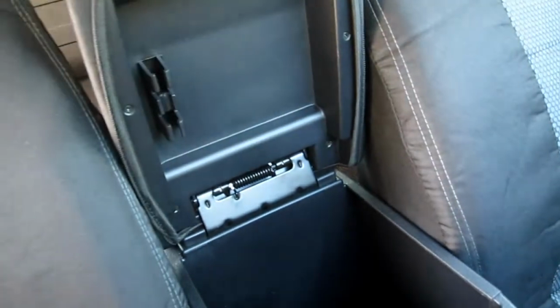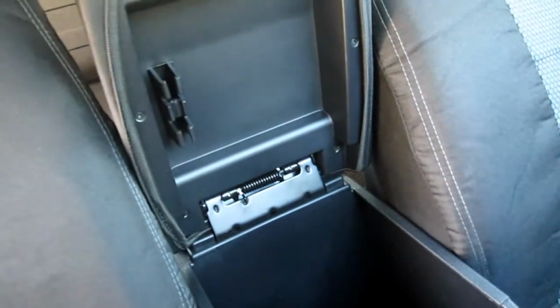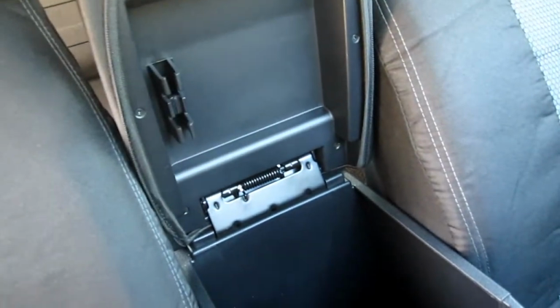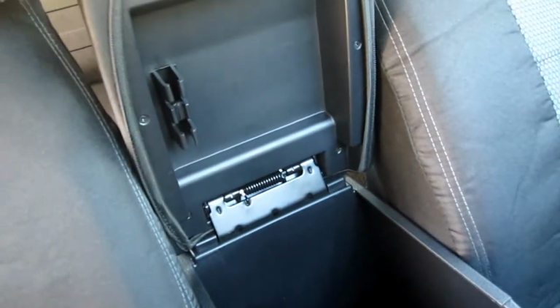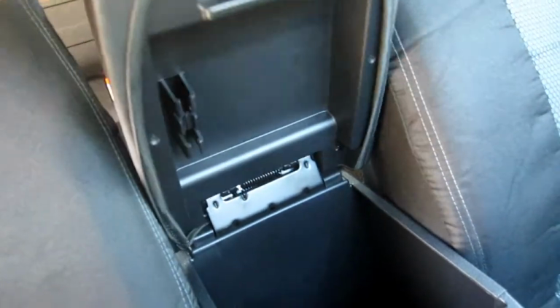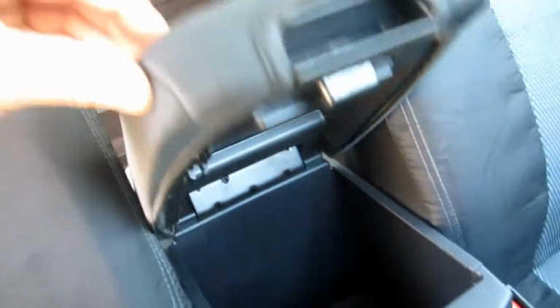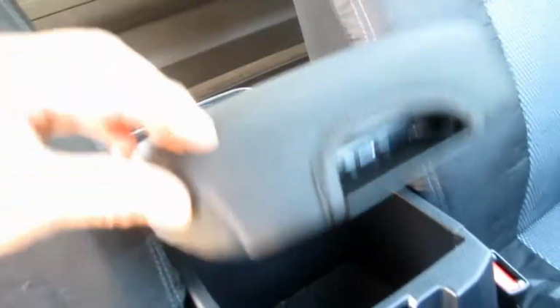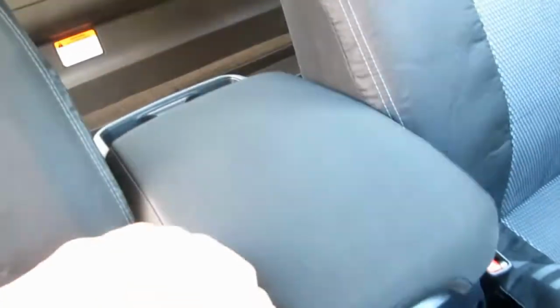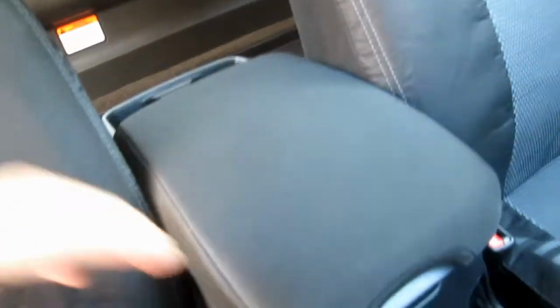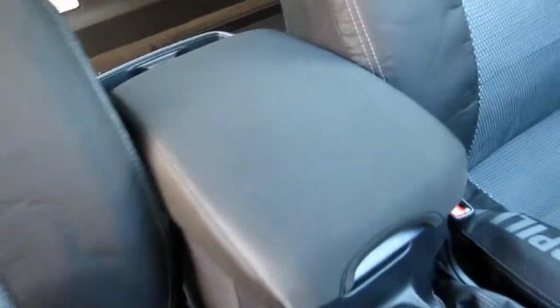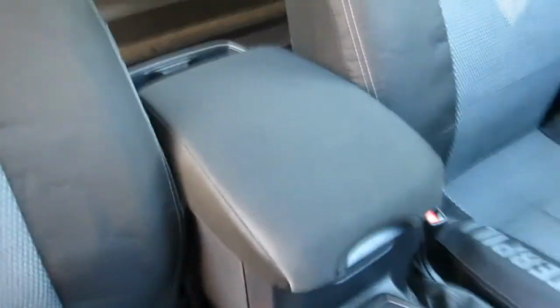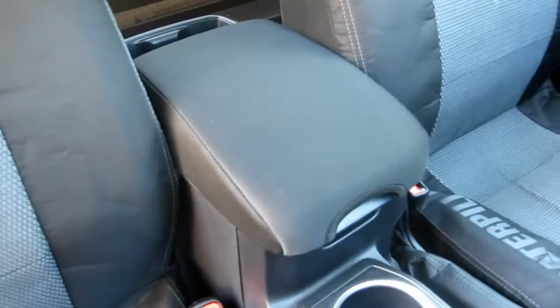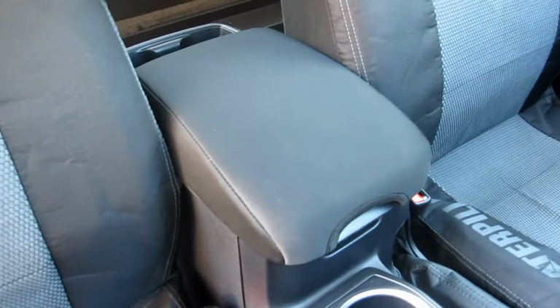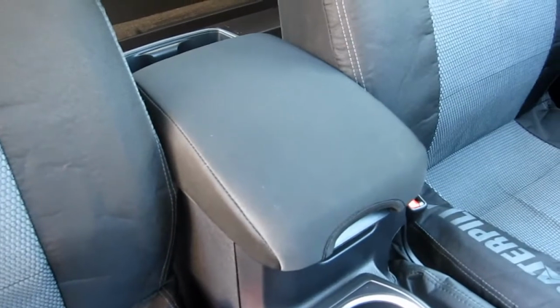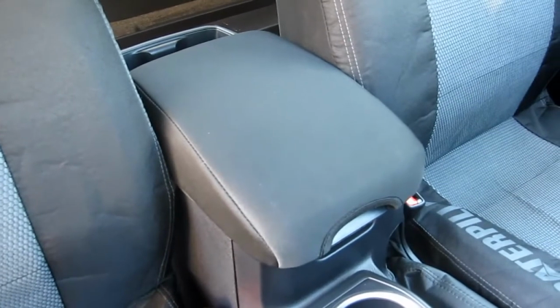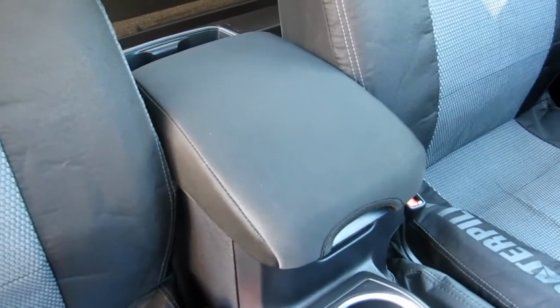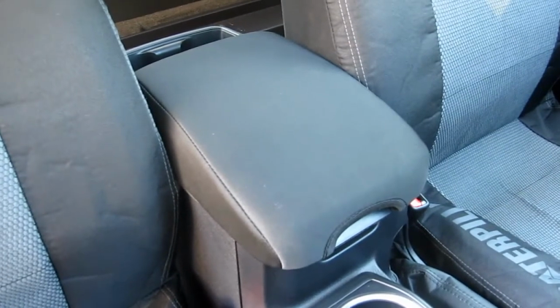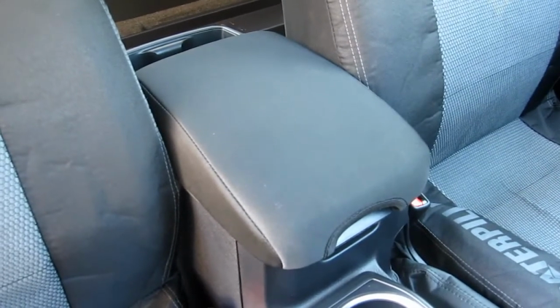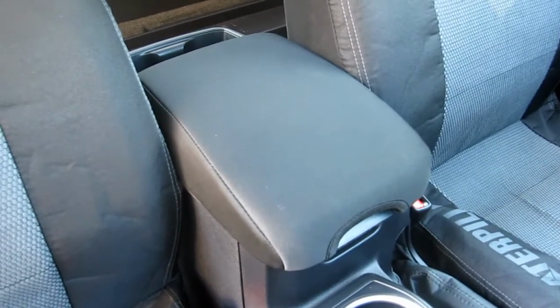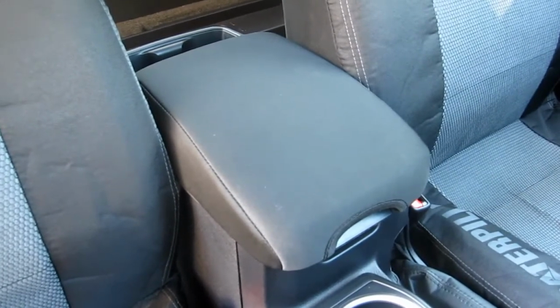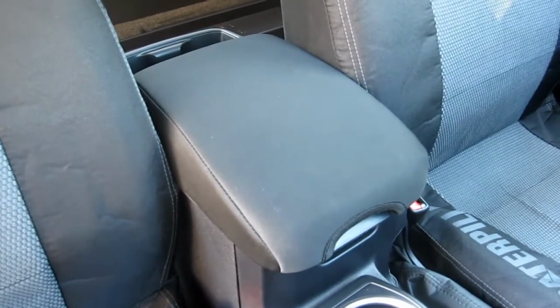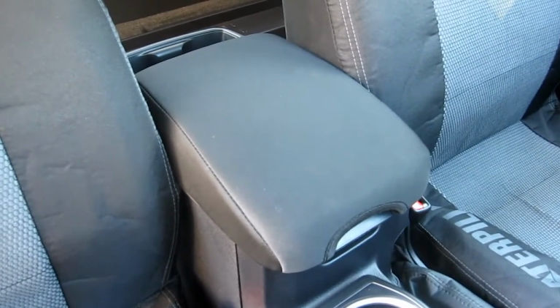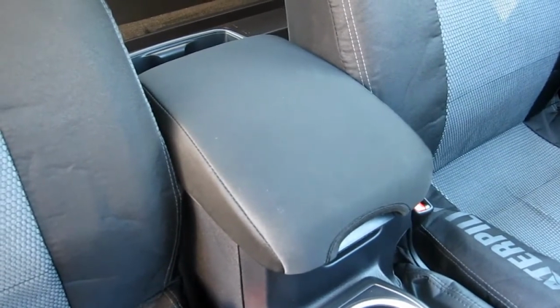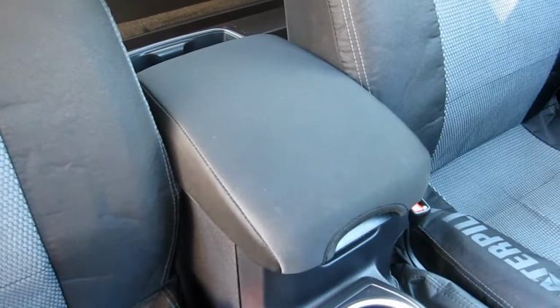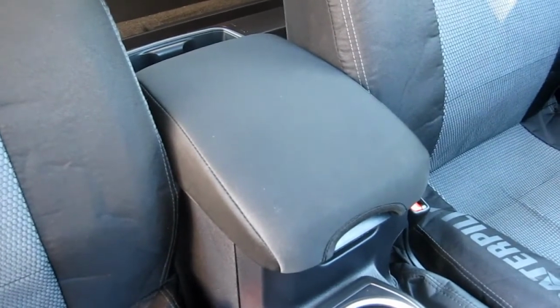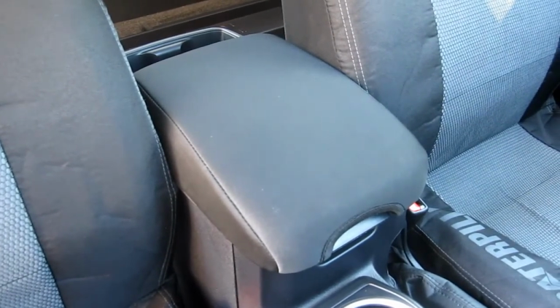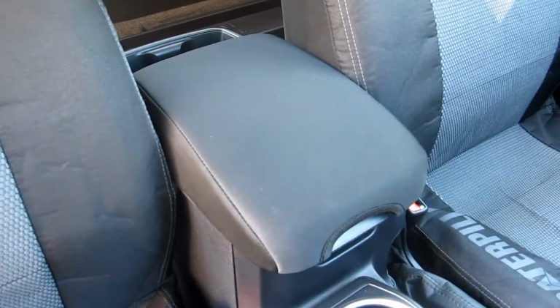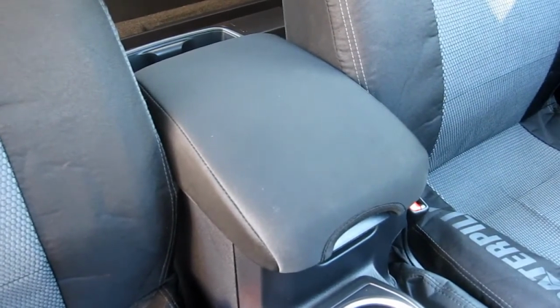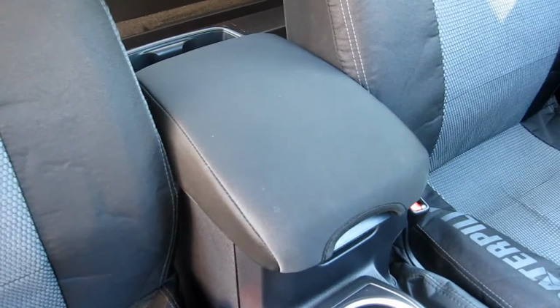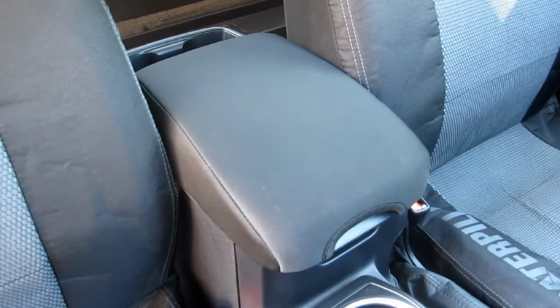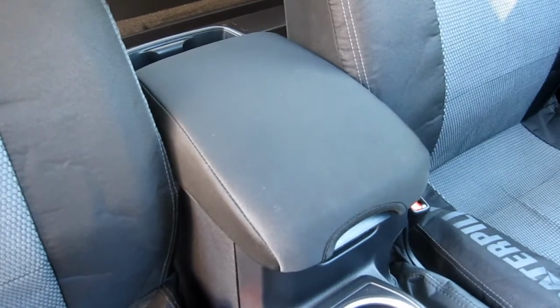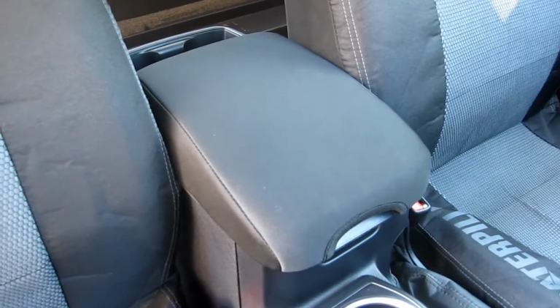That's pretty much it for the 2021 Tacoma console covers. If you have any questions, feel free to ask, and thanks for watching.